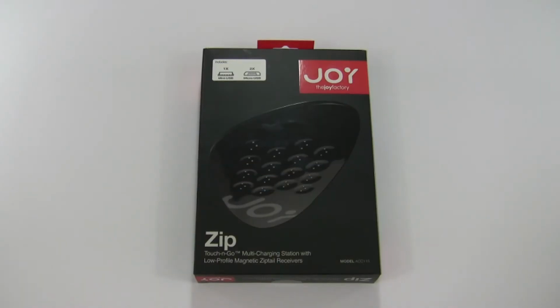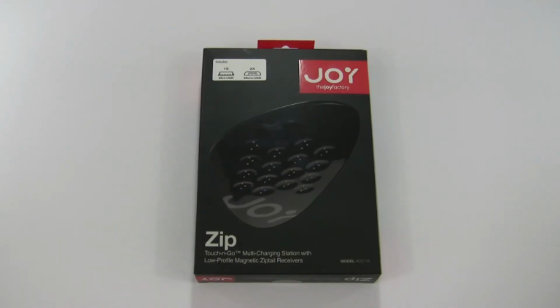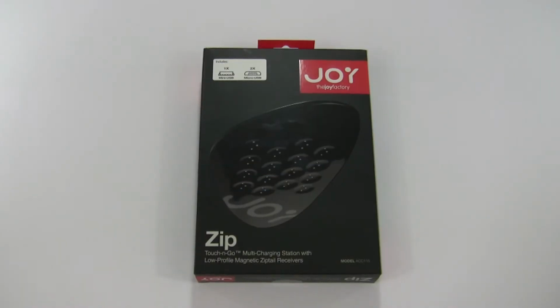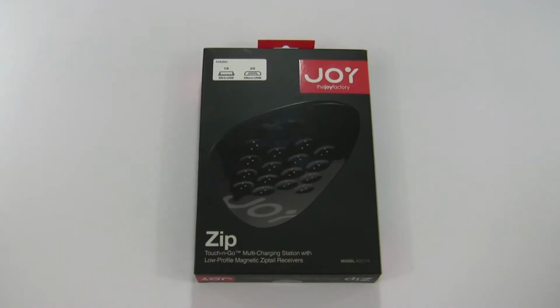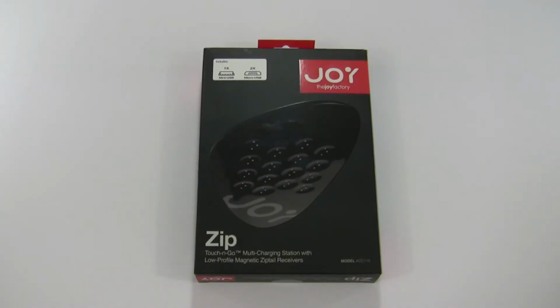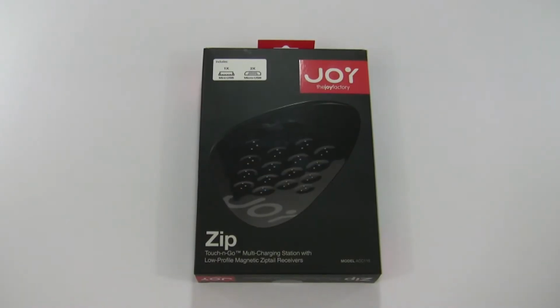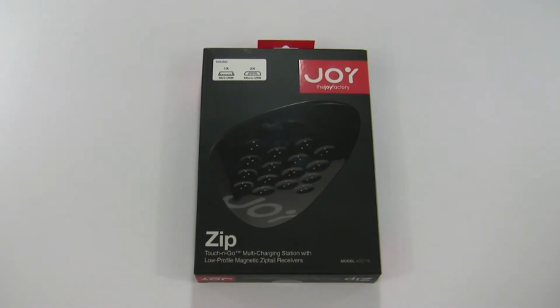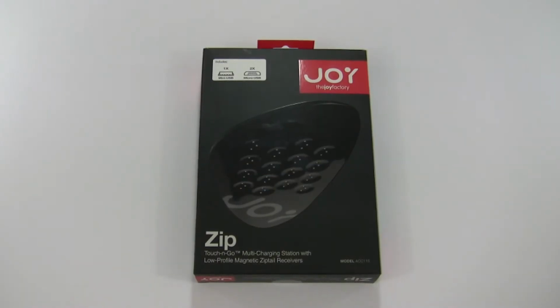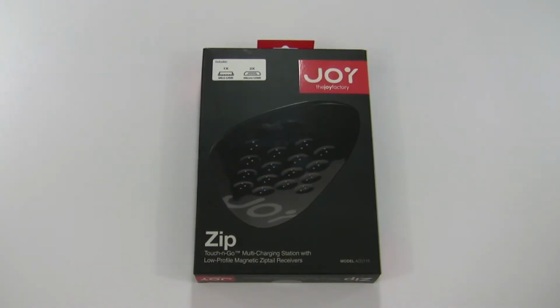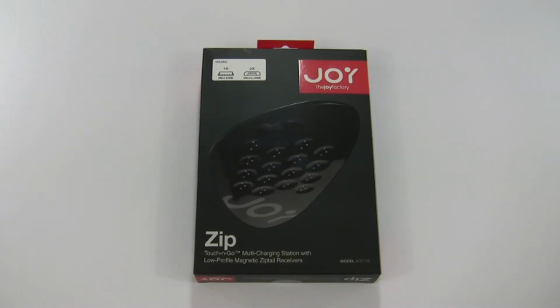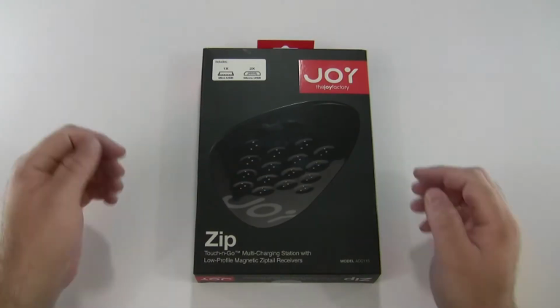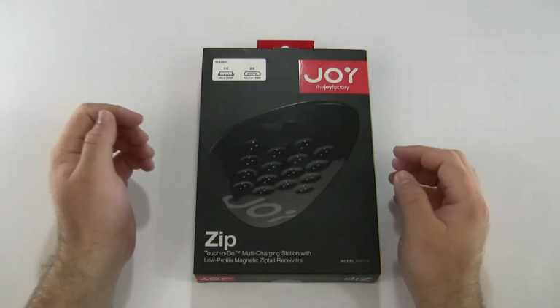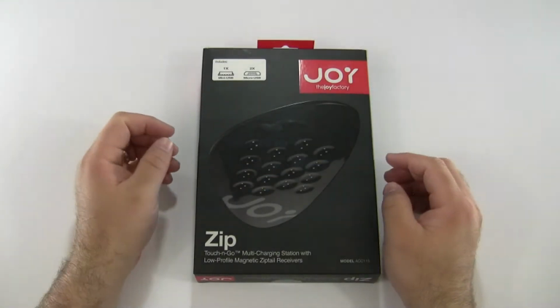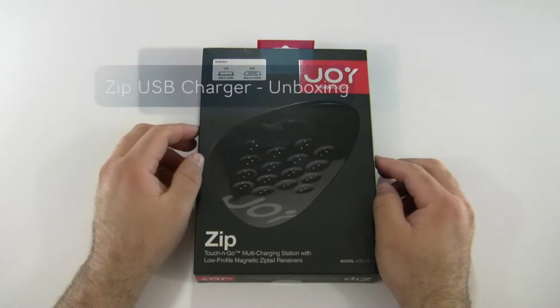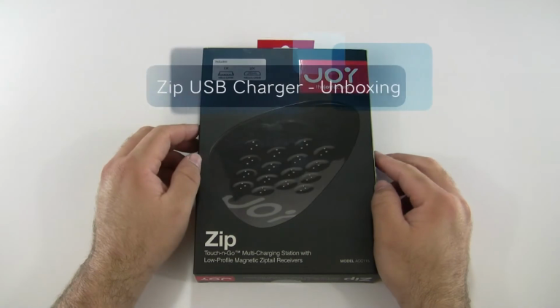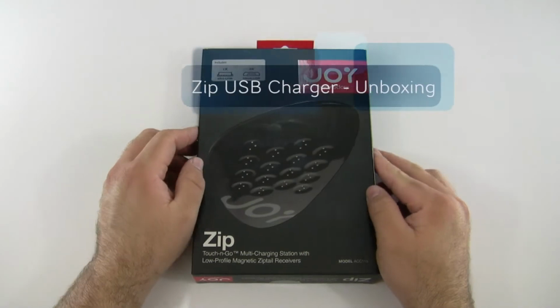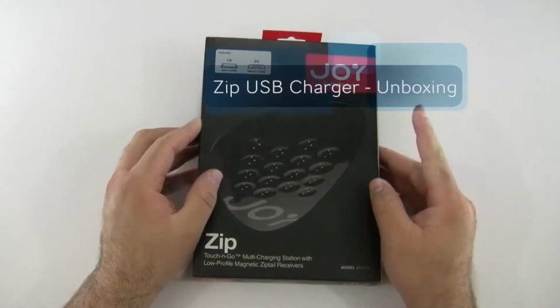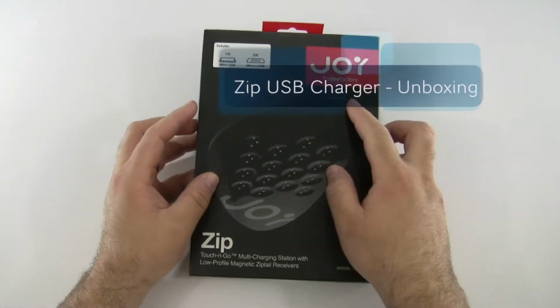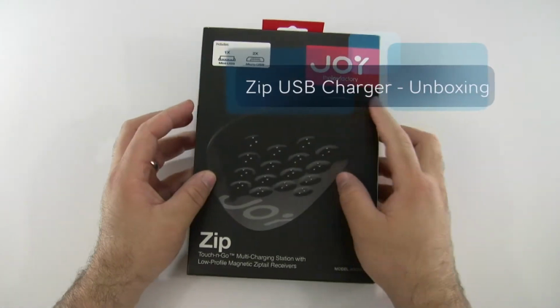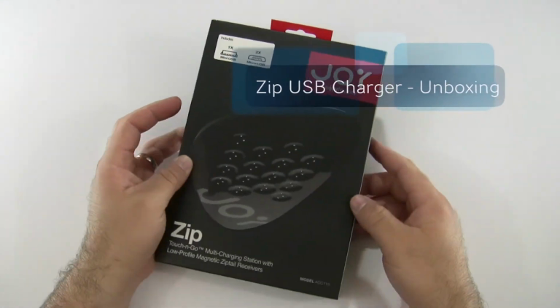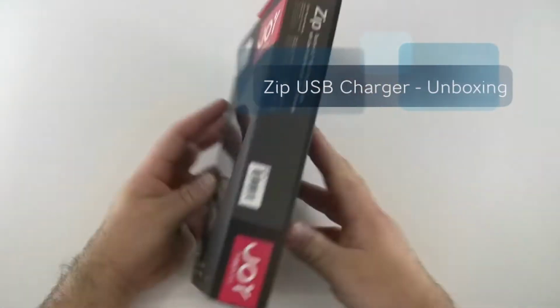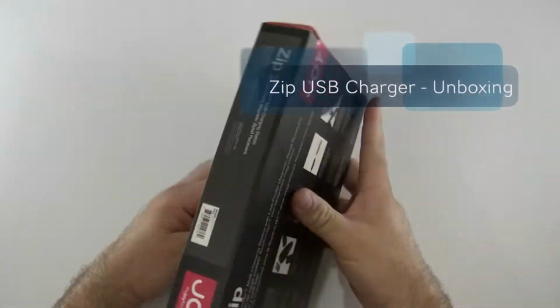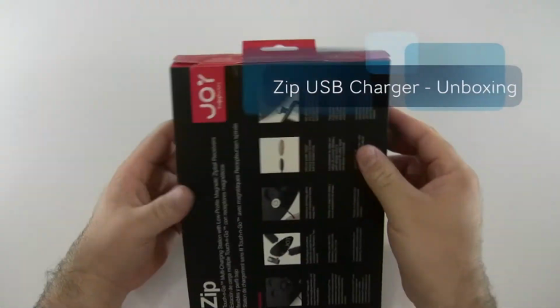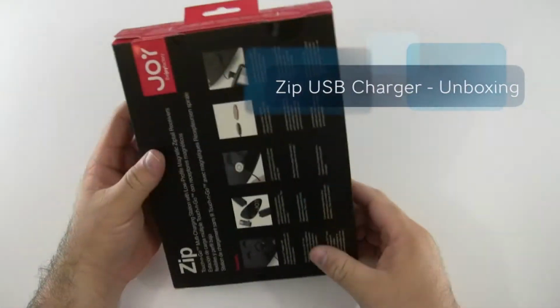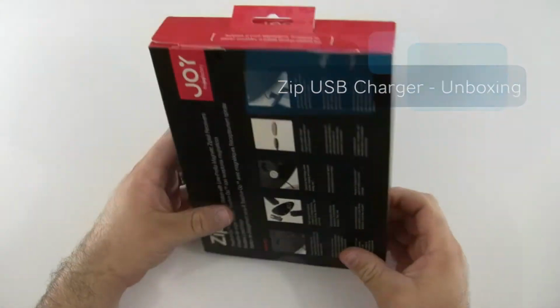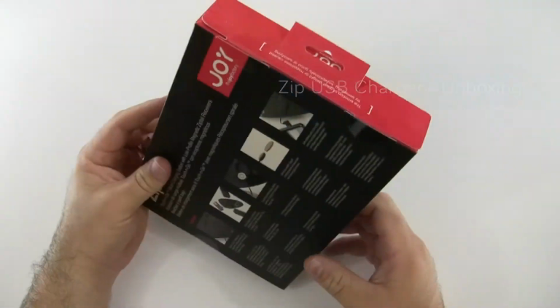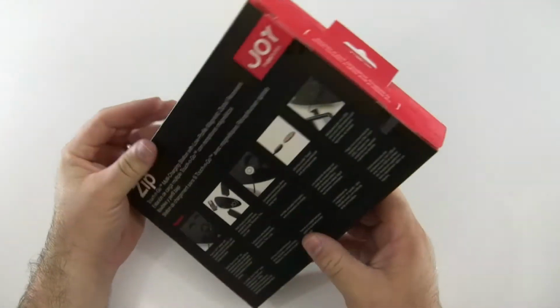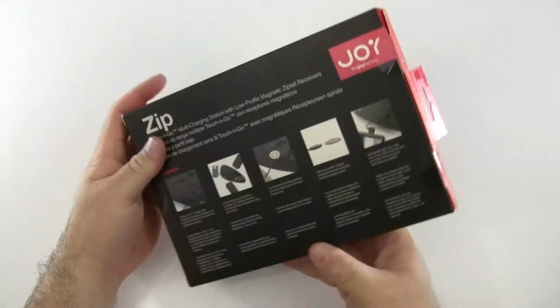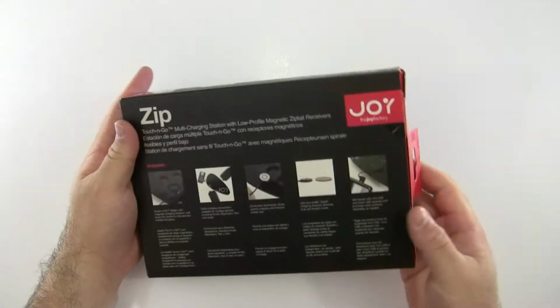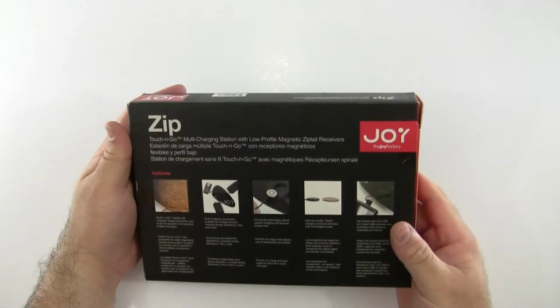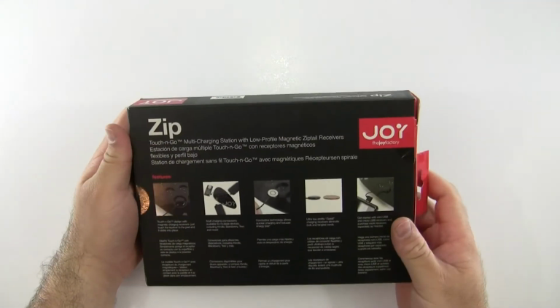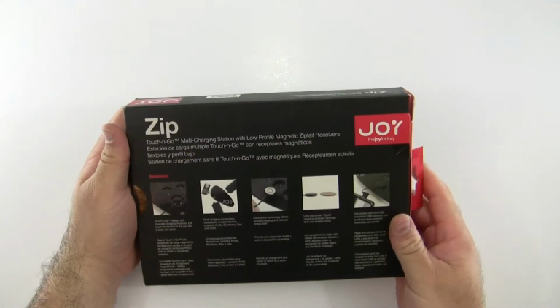Hi everyone, this is Aaron for Zollotech. We're going to take a look at the Zip USB from the Joy Factory — I think it's a great name for a company. Let's go ahead and take a look at this.